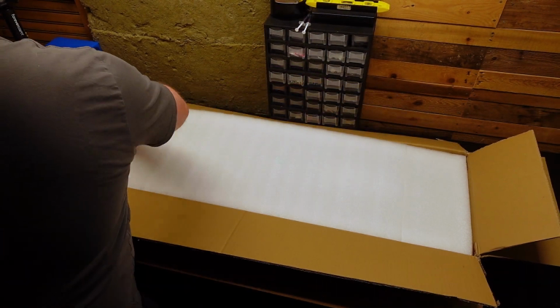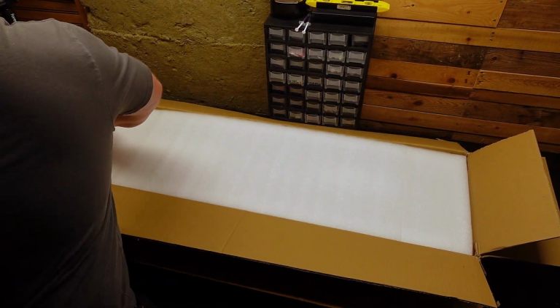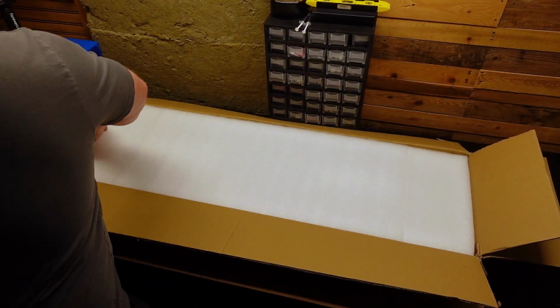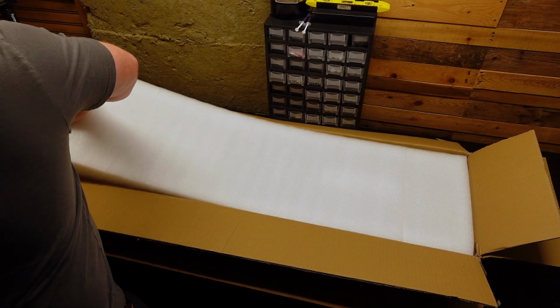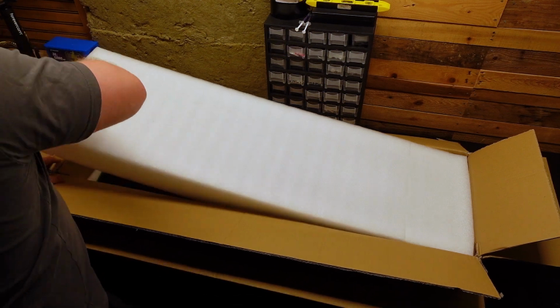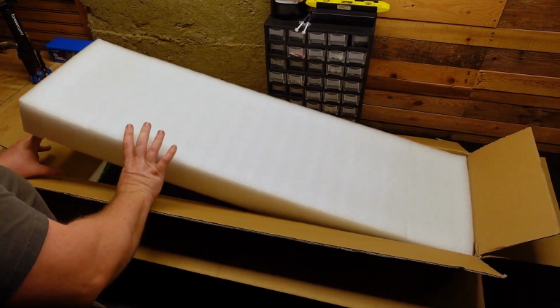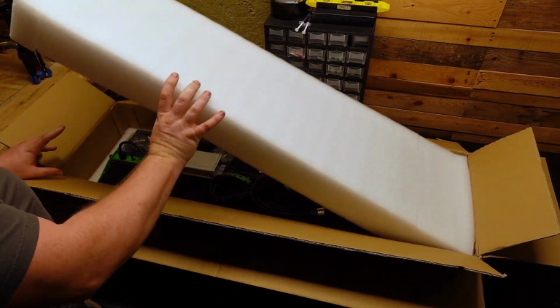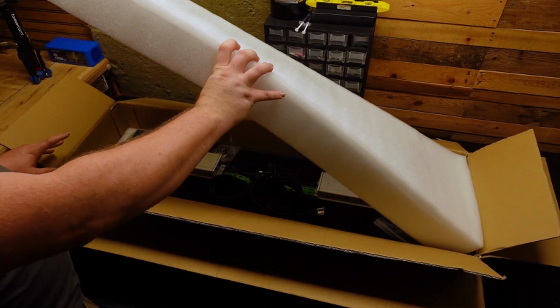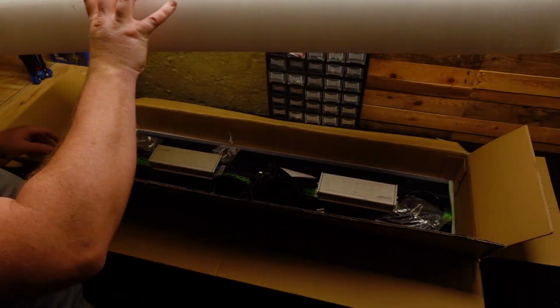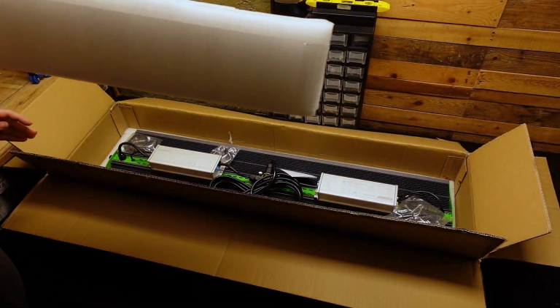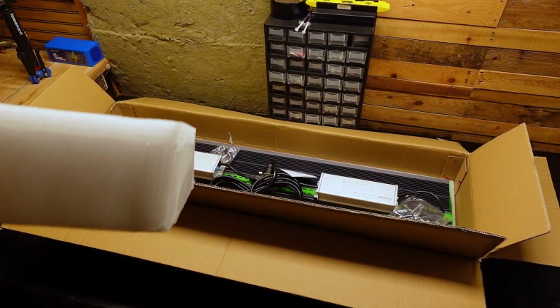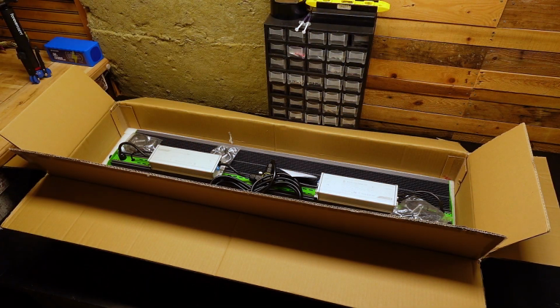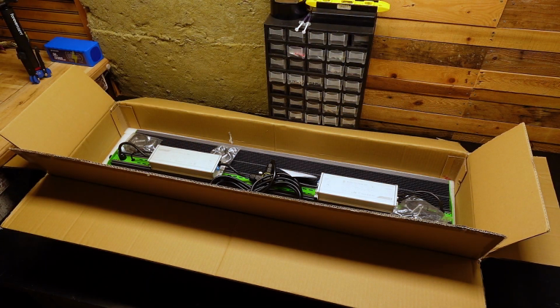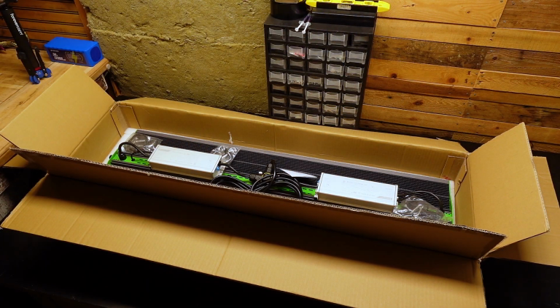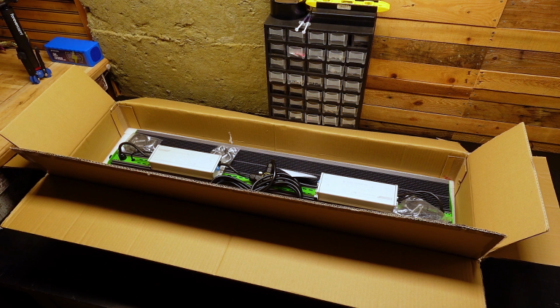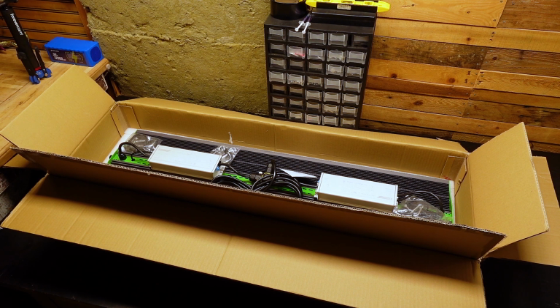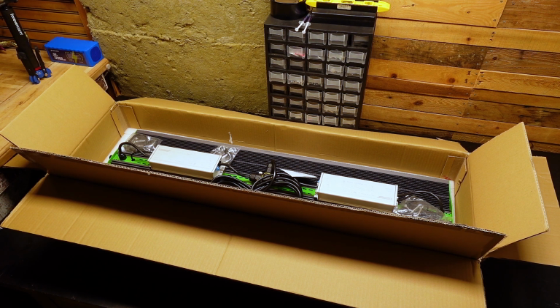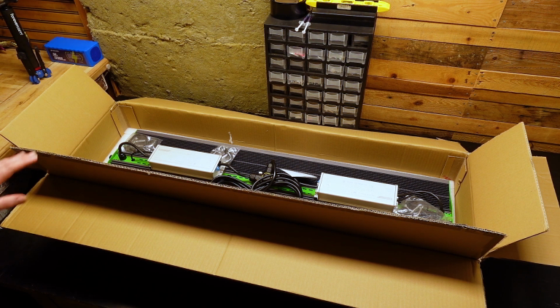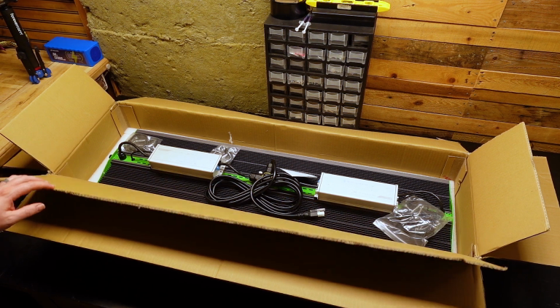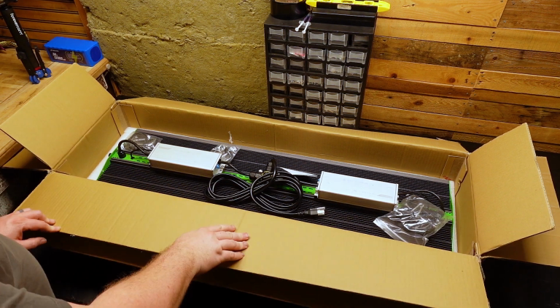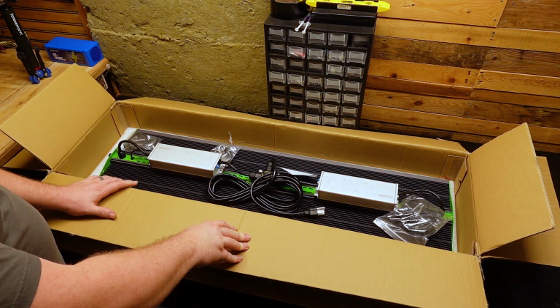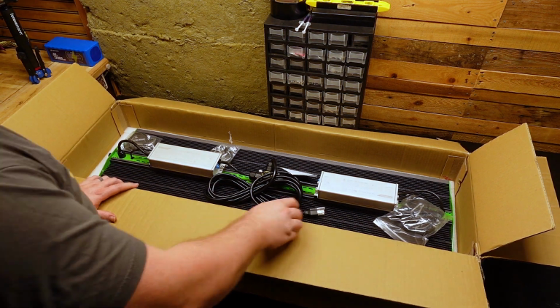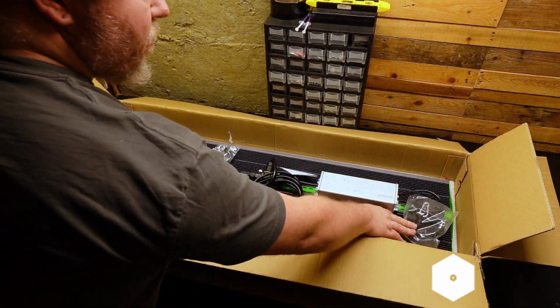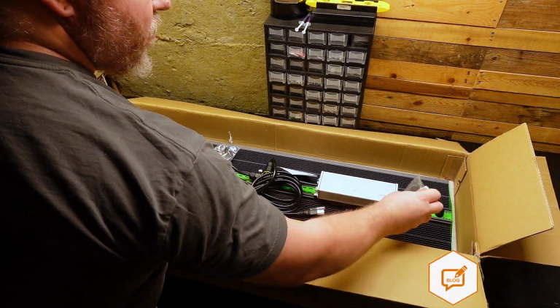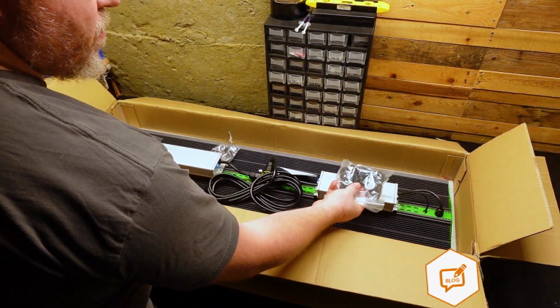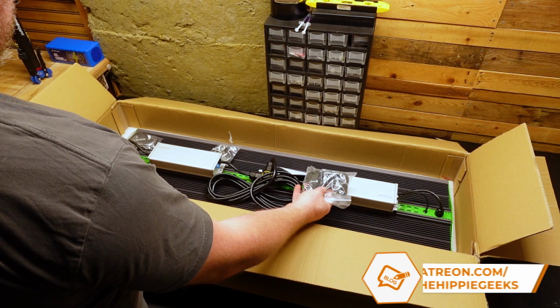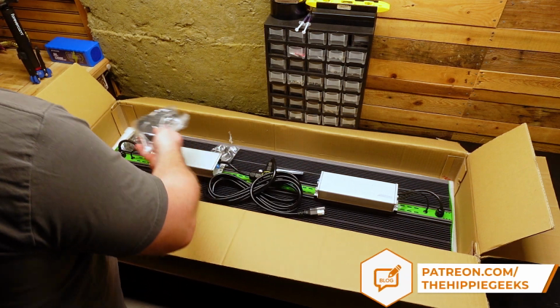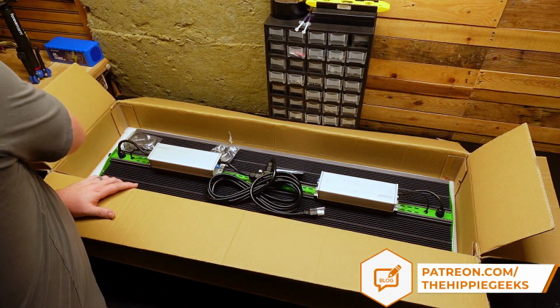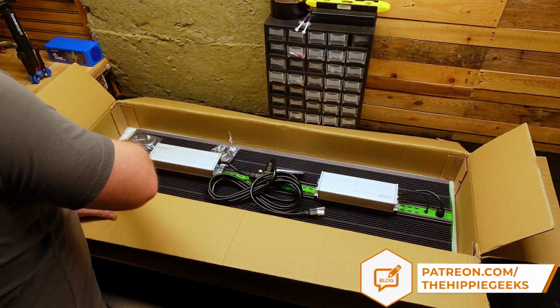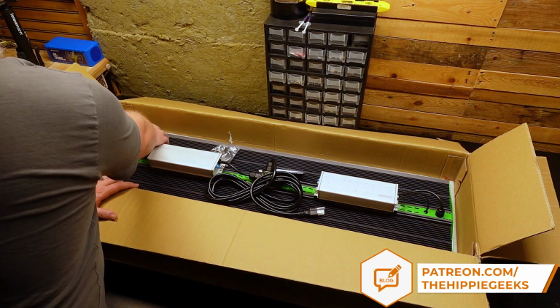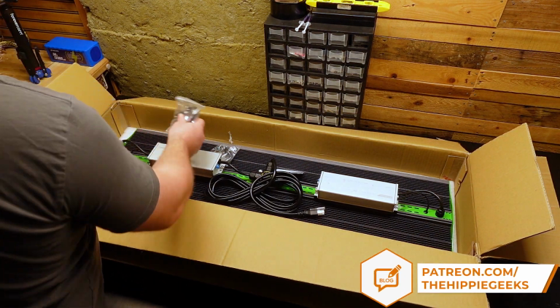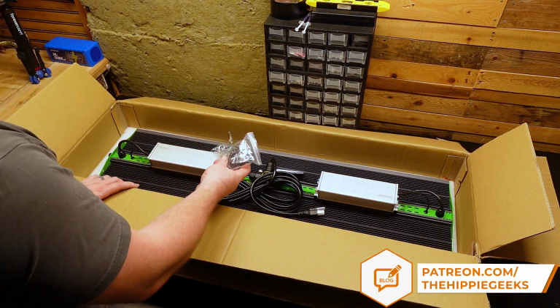The packaging of the light was very secure and it arrived with no damage. This one is pretty easy to unbox, and as it is fully assembled, all that is in here is the light itself along with its hanging hardware.